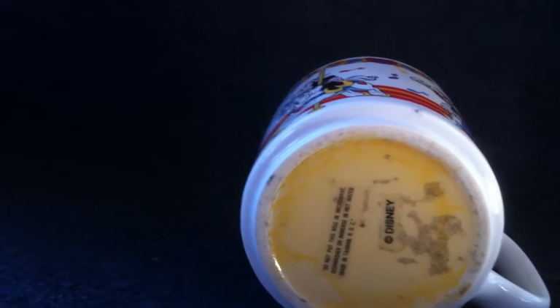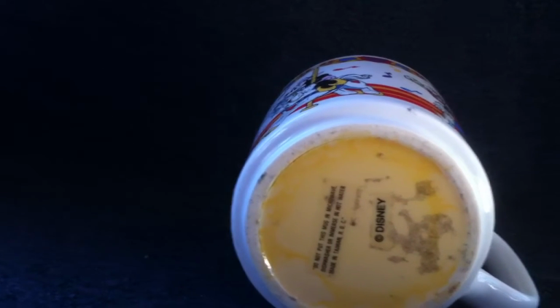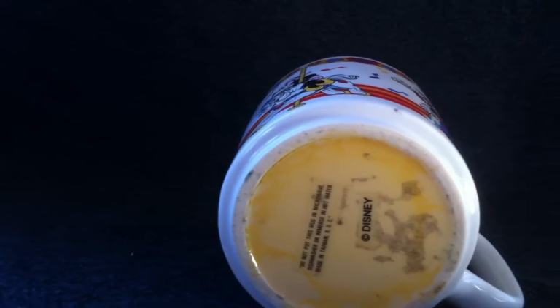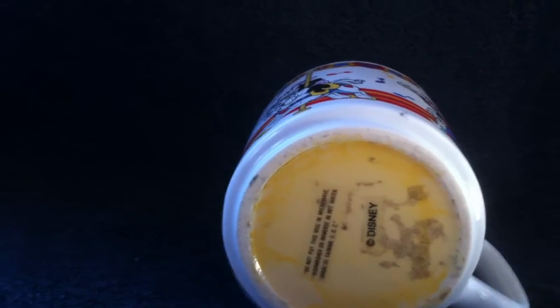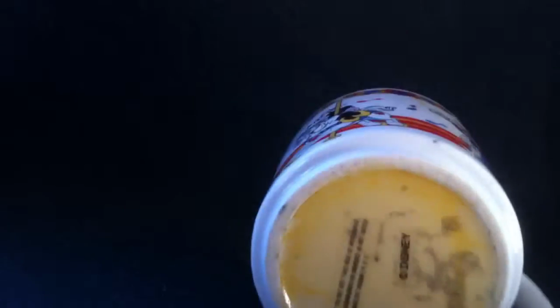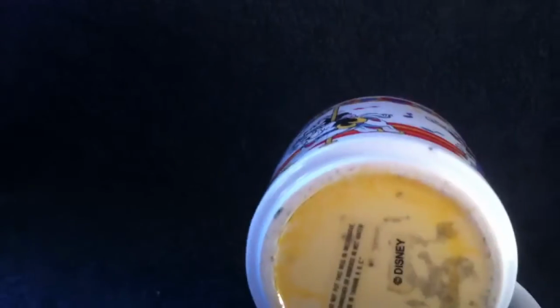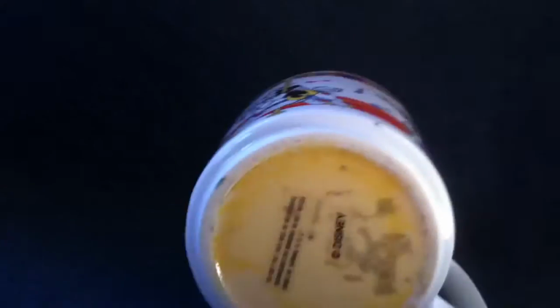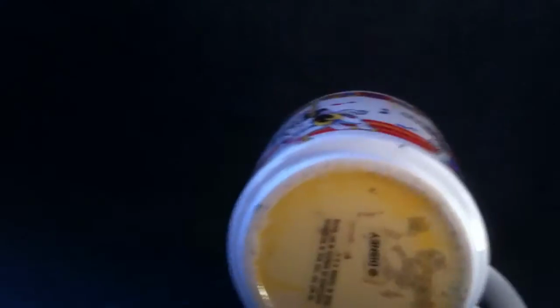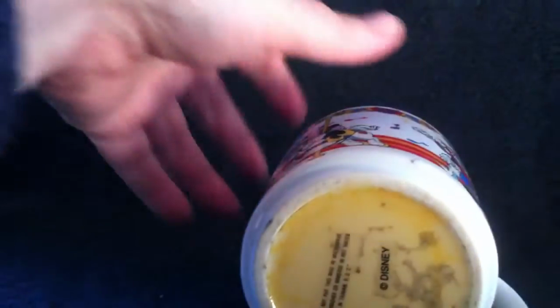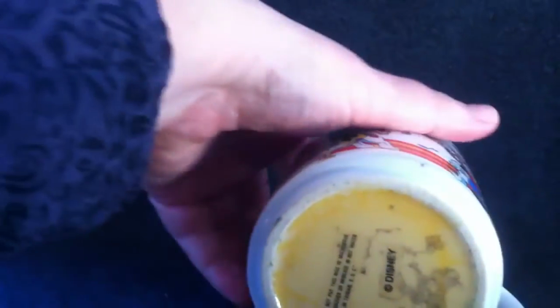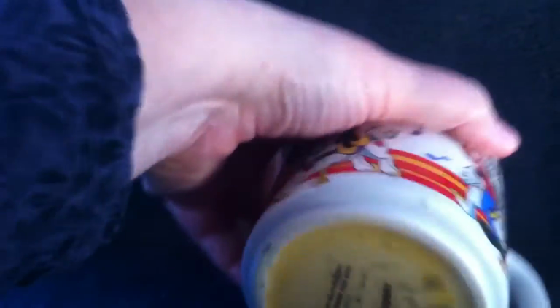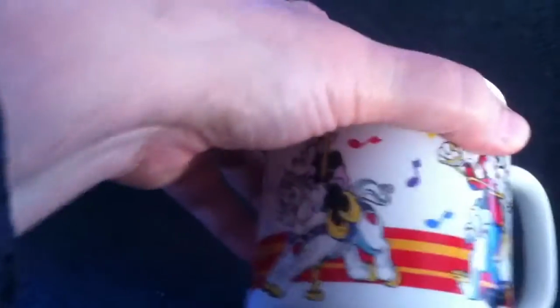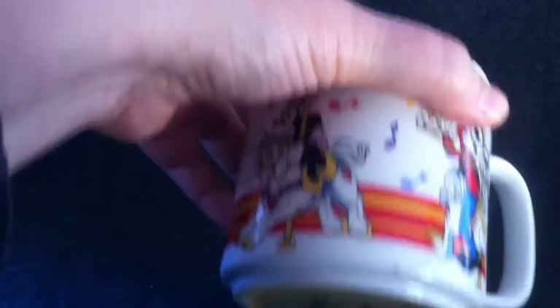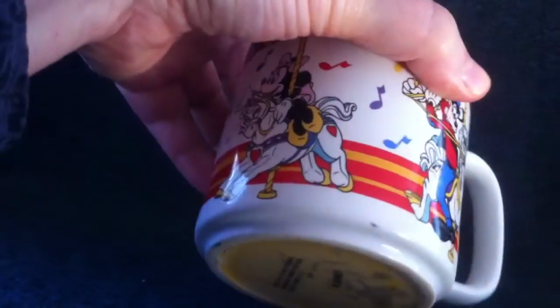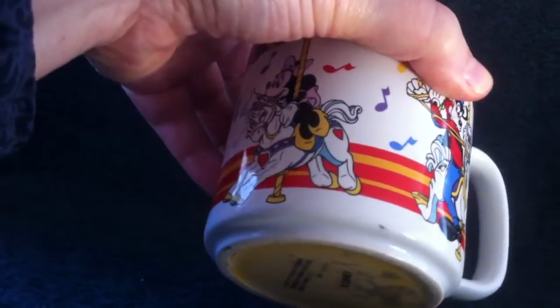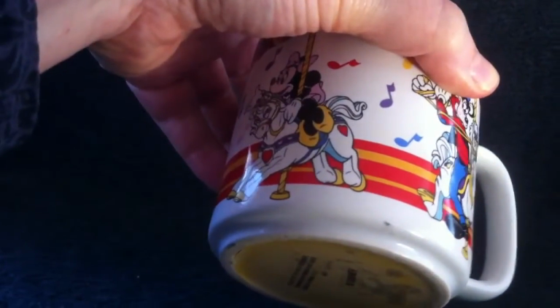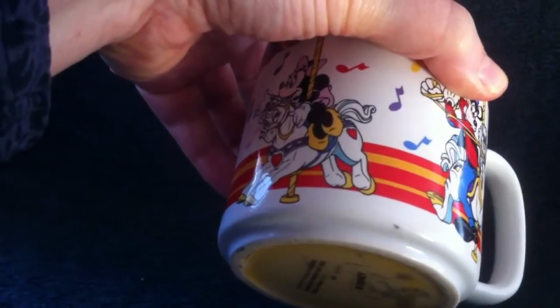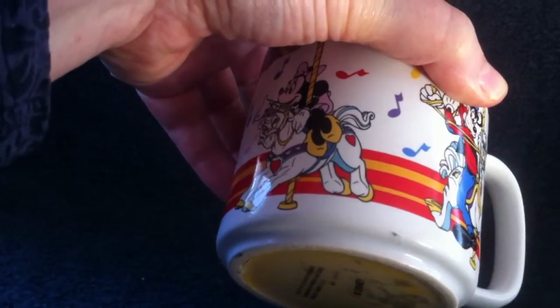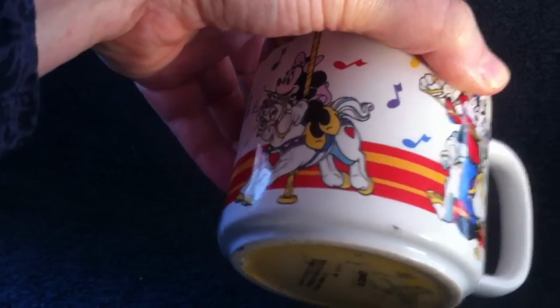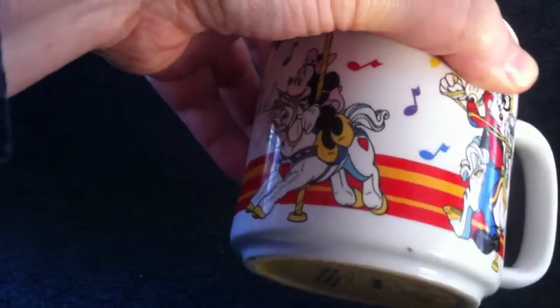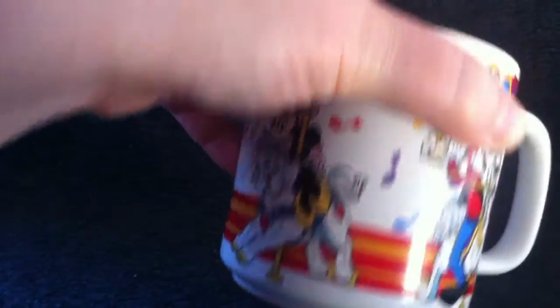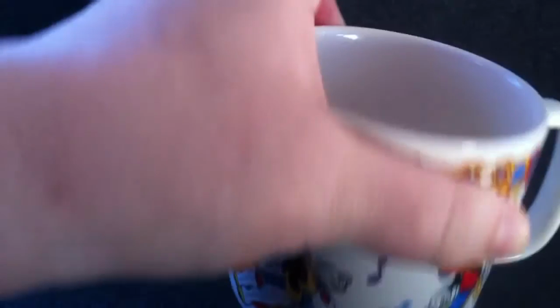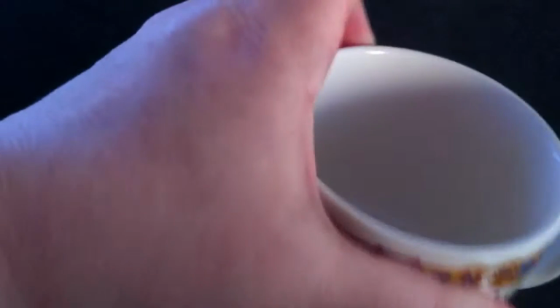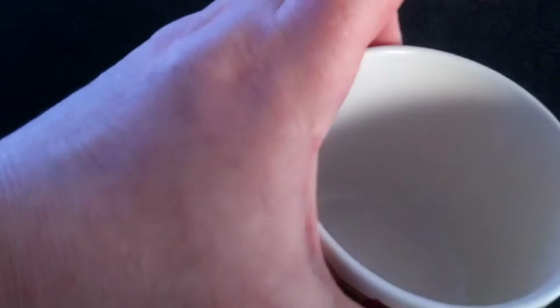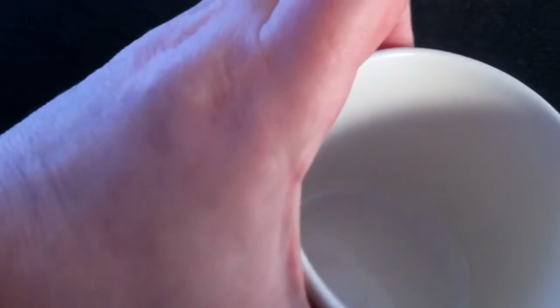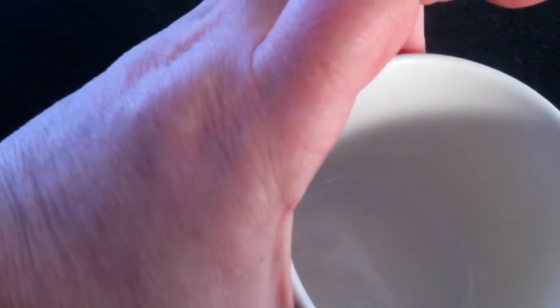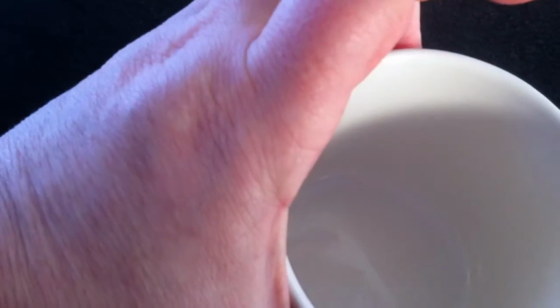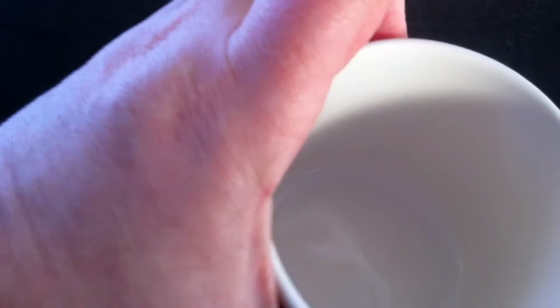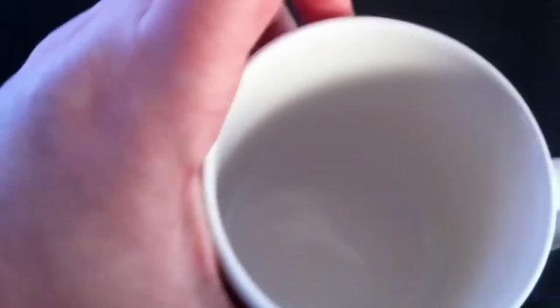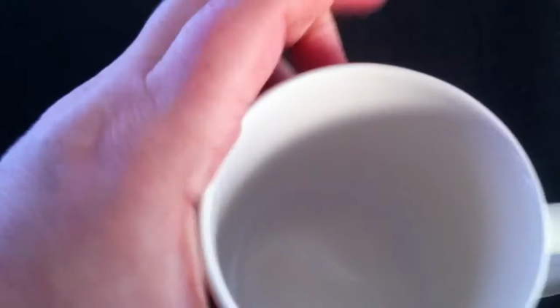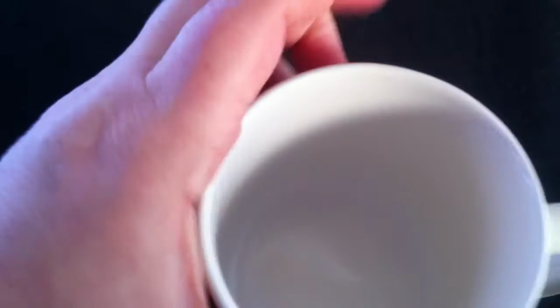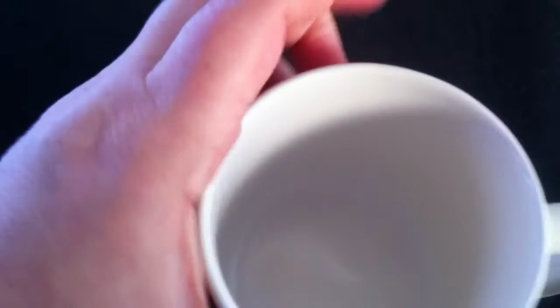It plays It's a Small World when you lift the mug when you take a drink, and stops when it's not exposed to light.